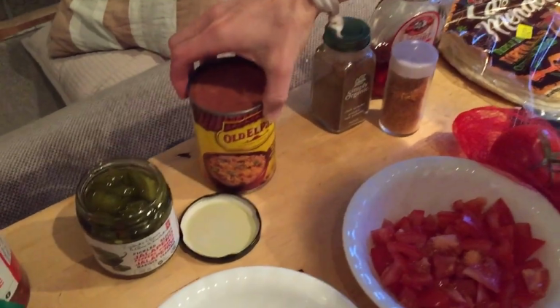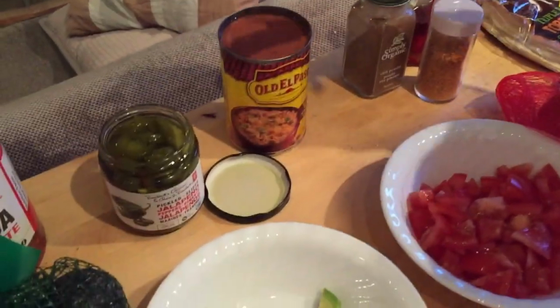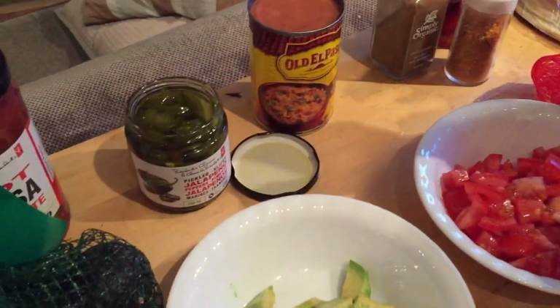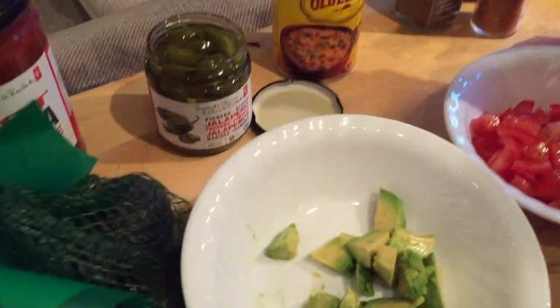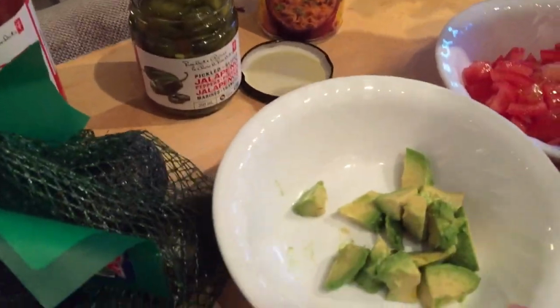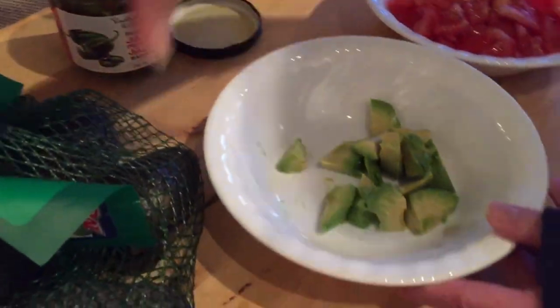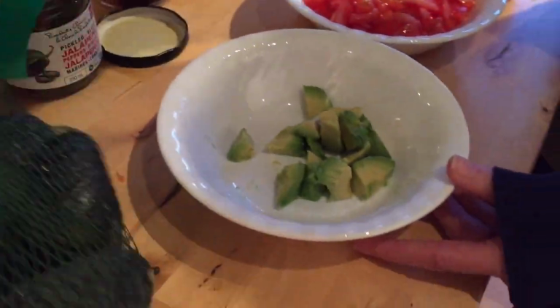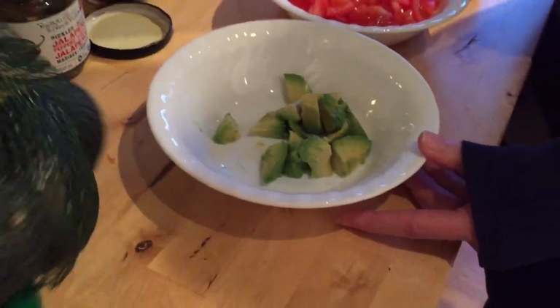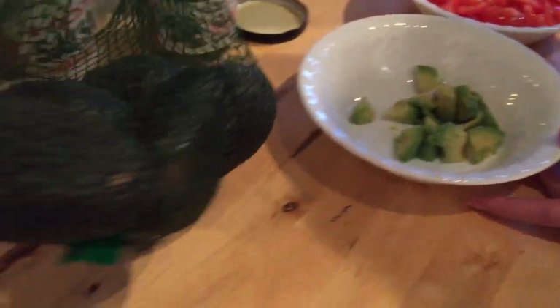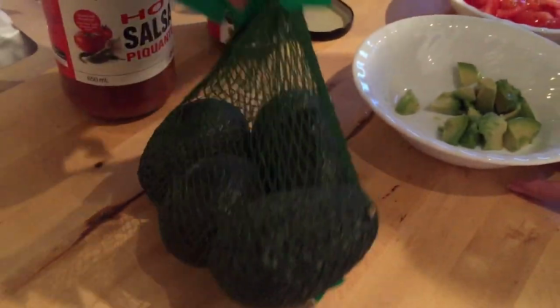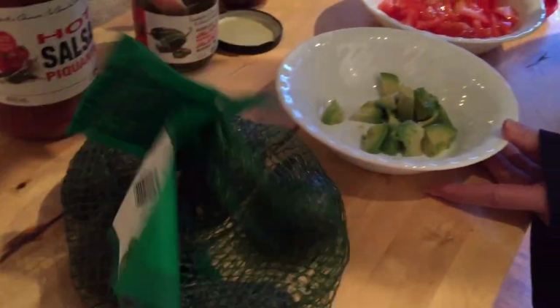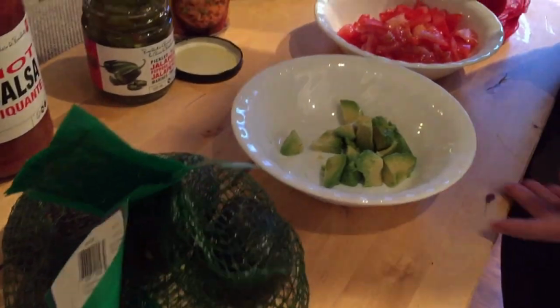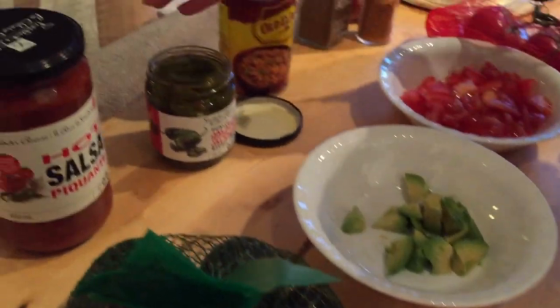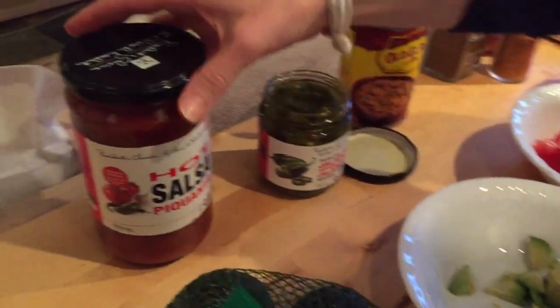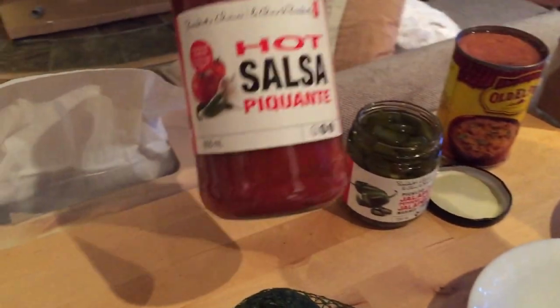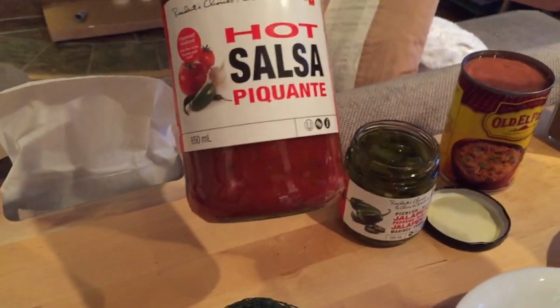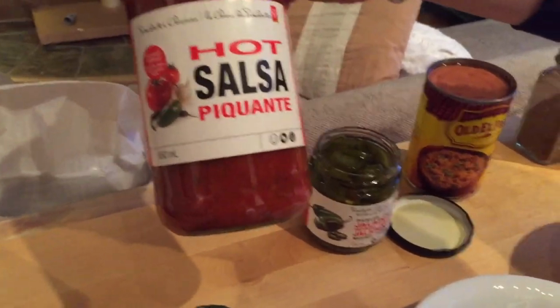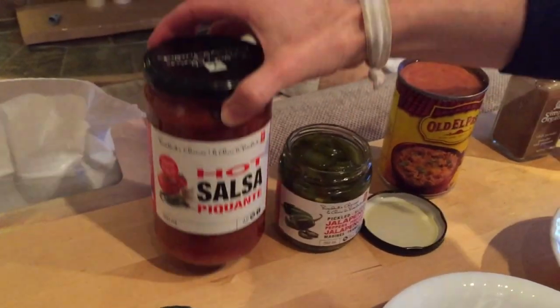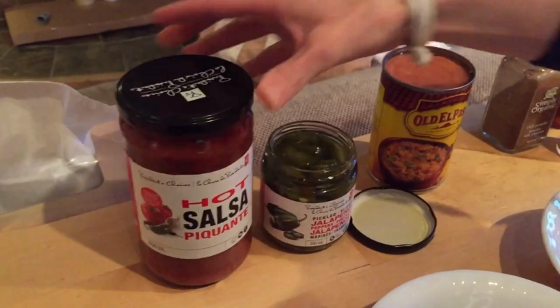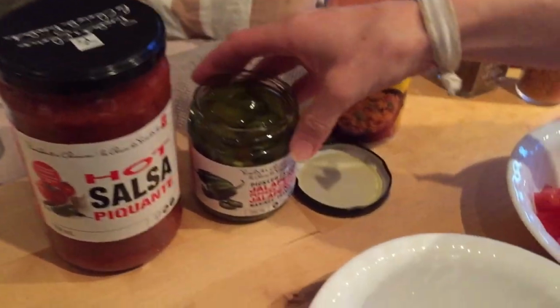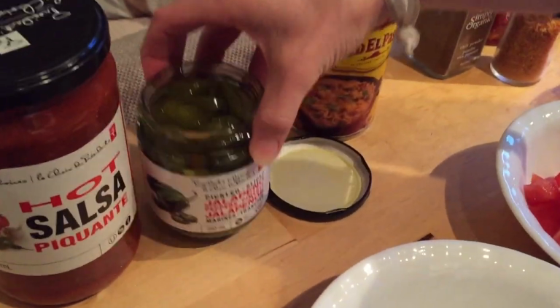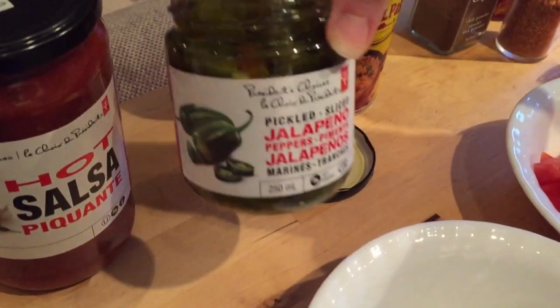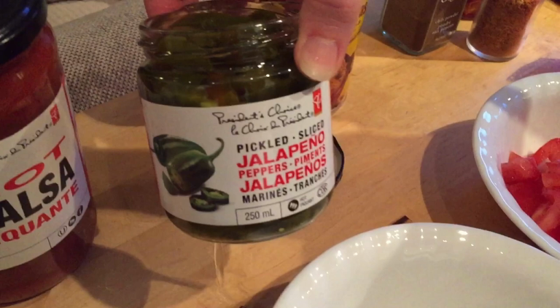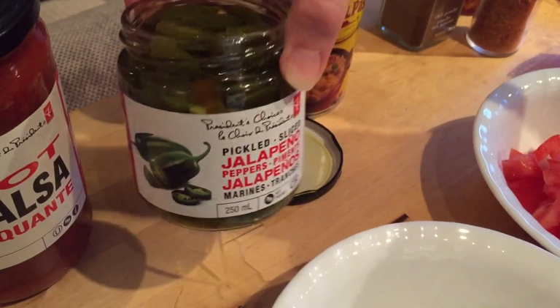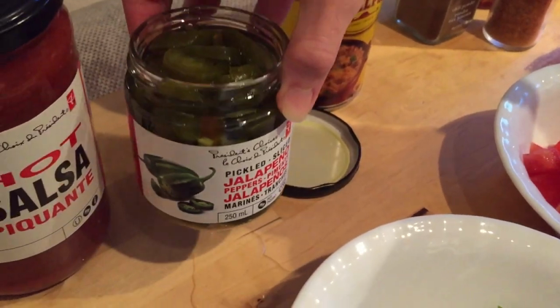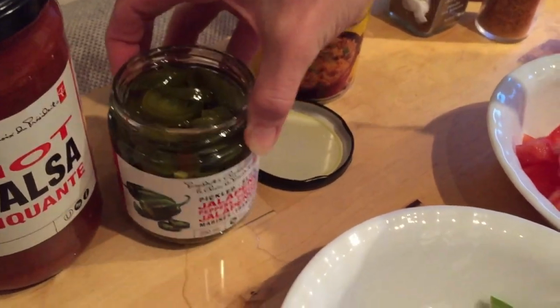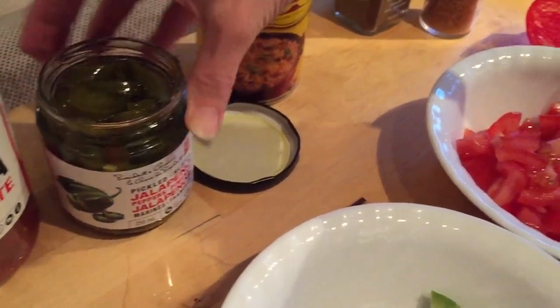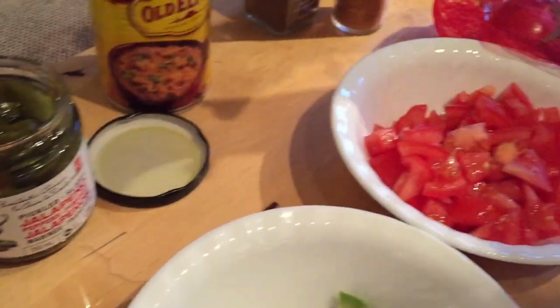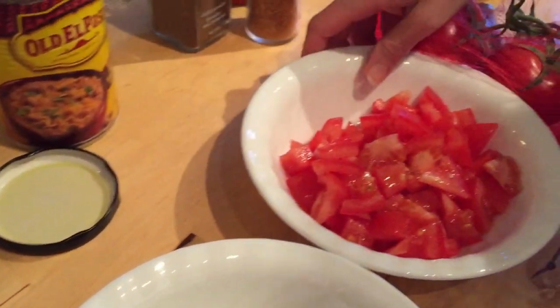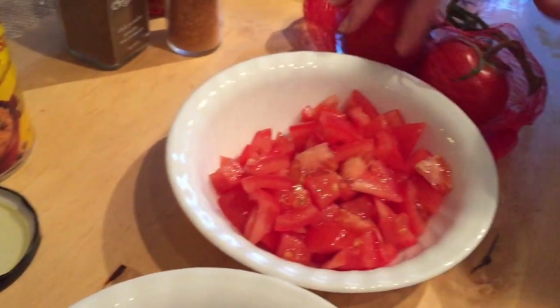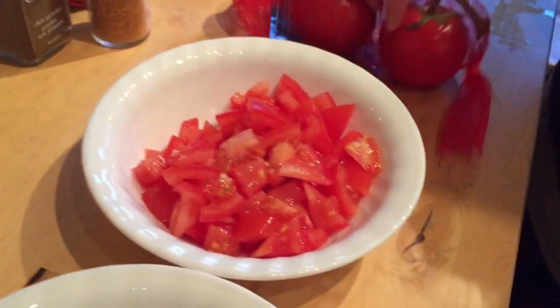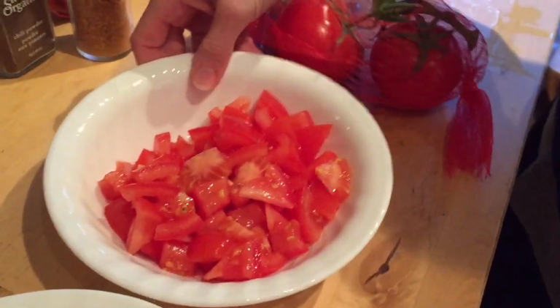Then we've got some avo here, some extra avocado, some hot salsa, pickled jalapenos, and some fresh tomato.